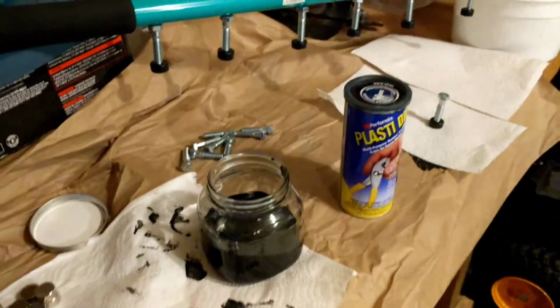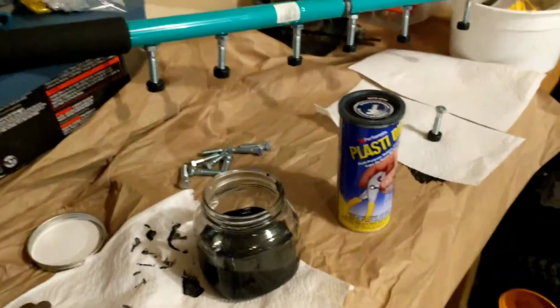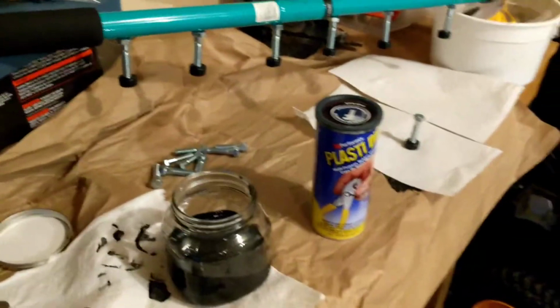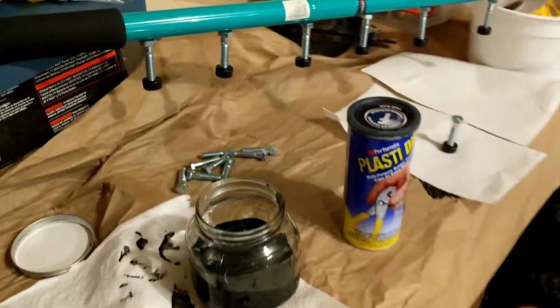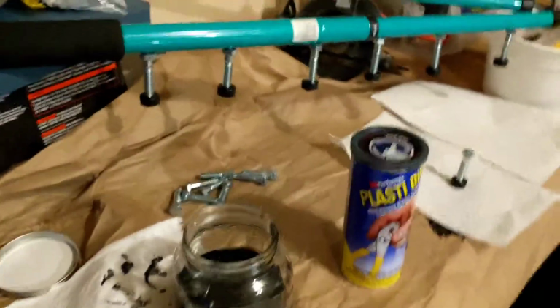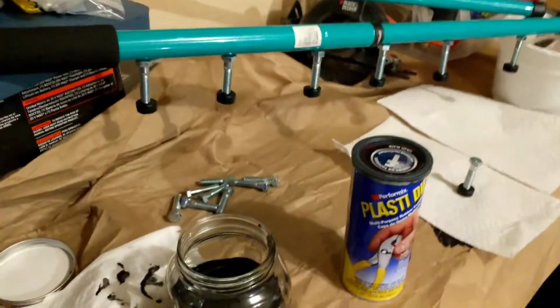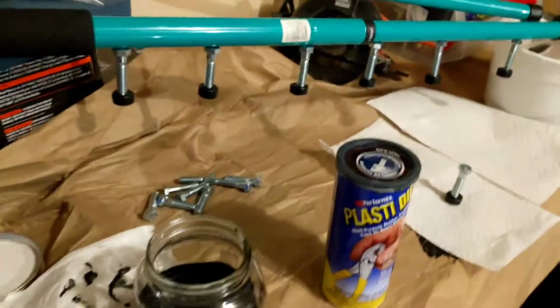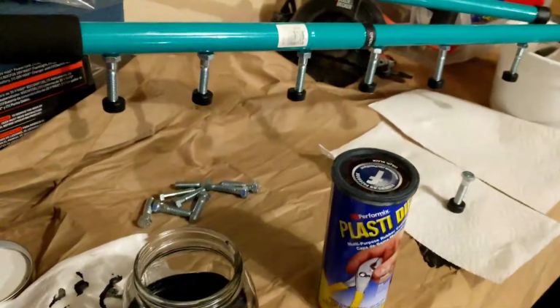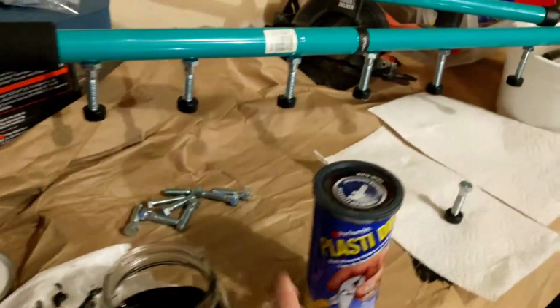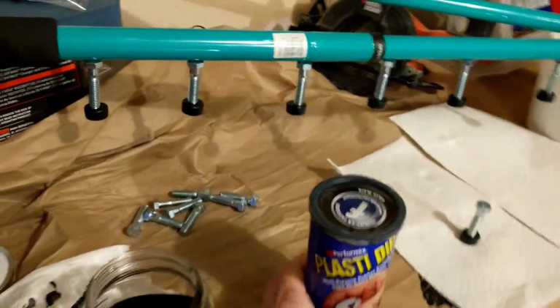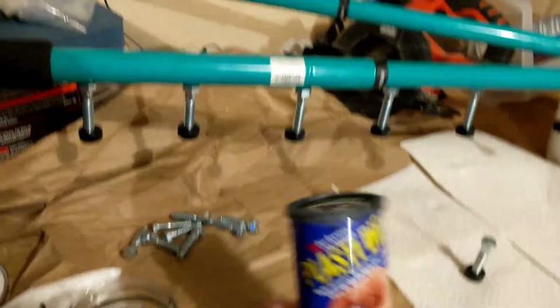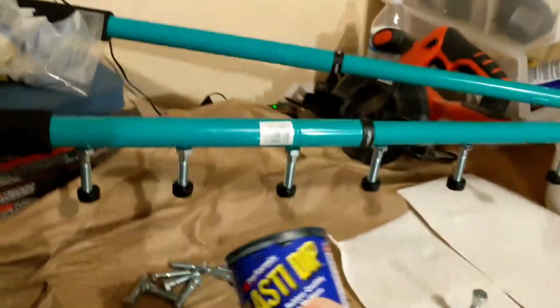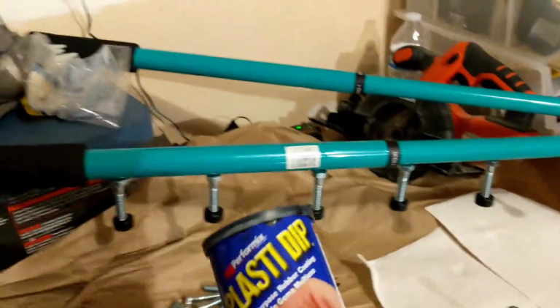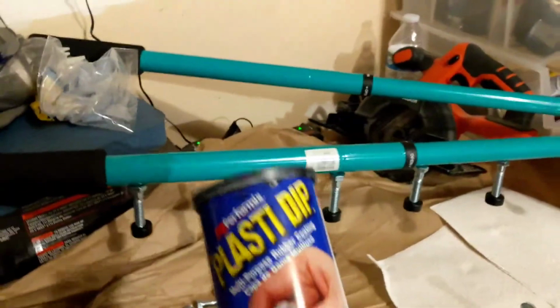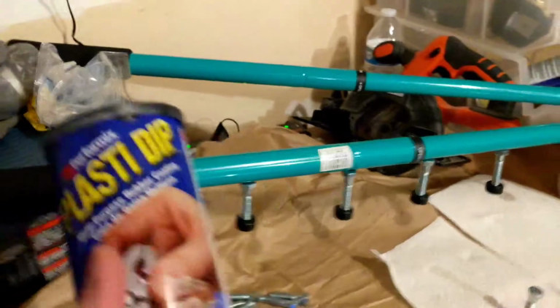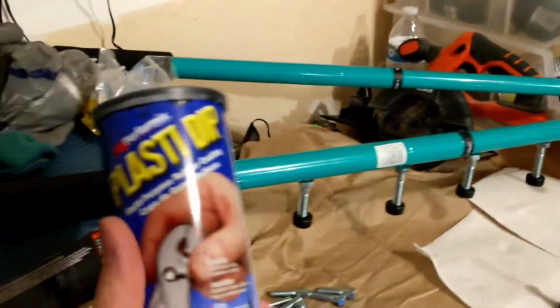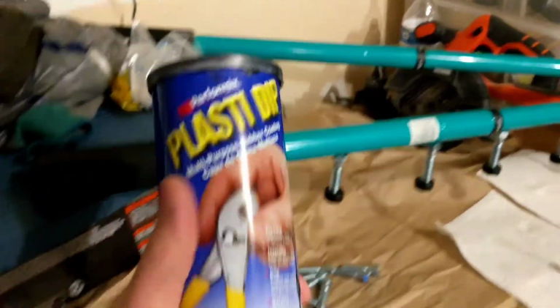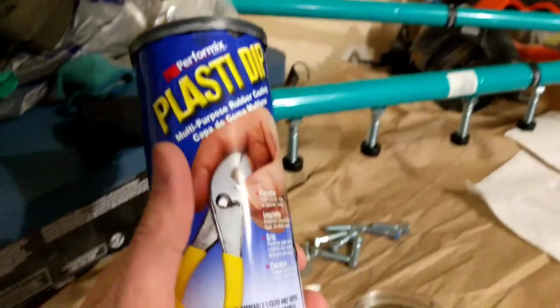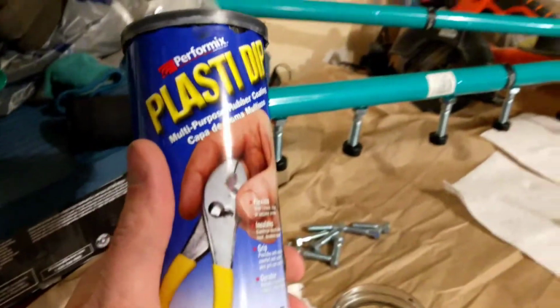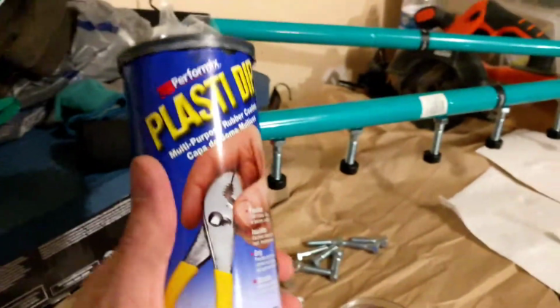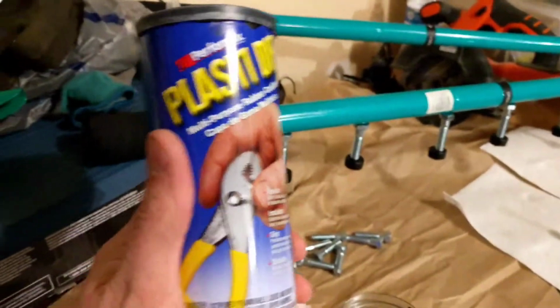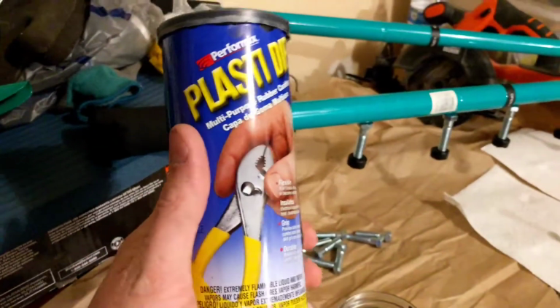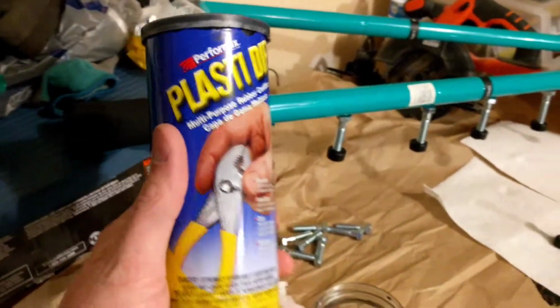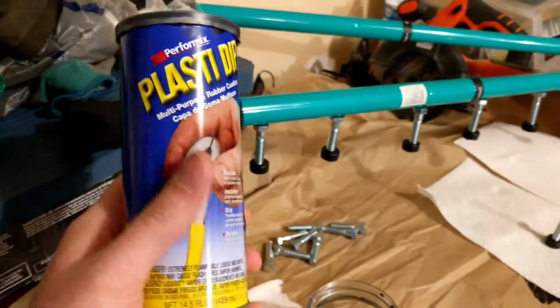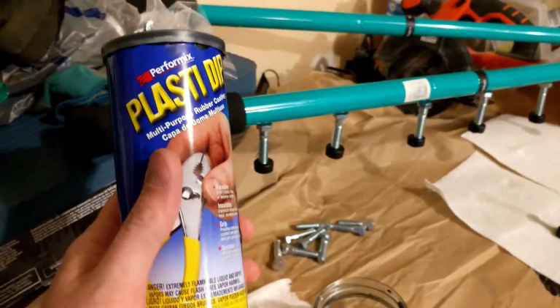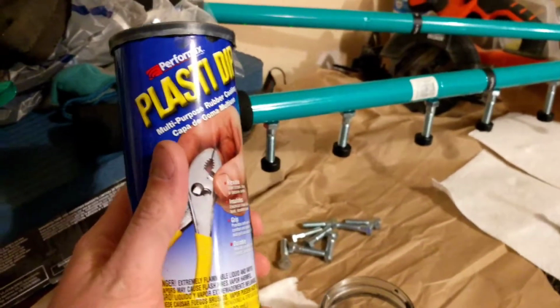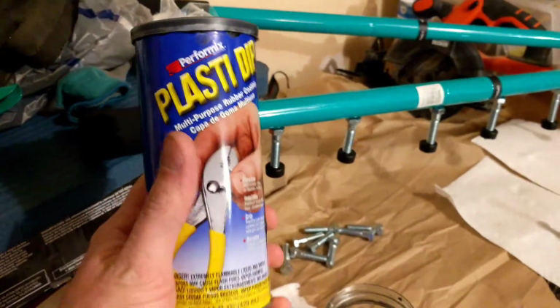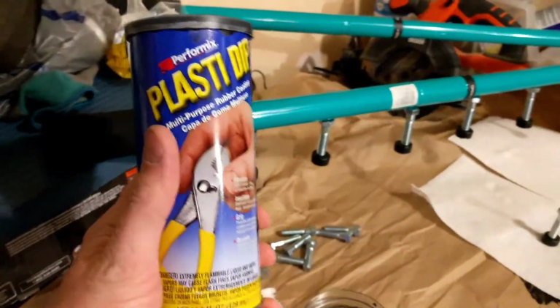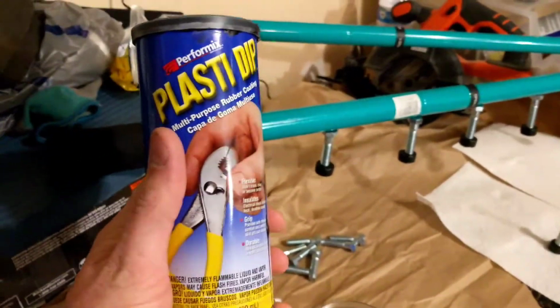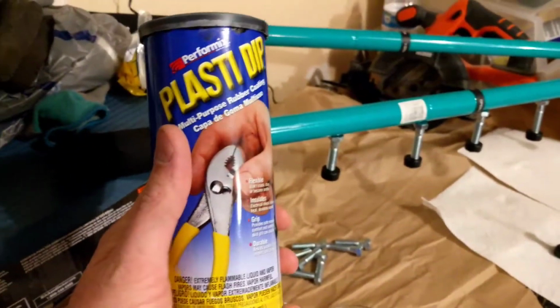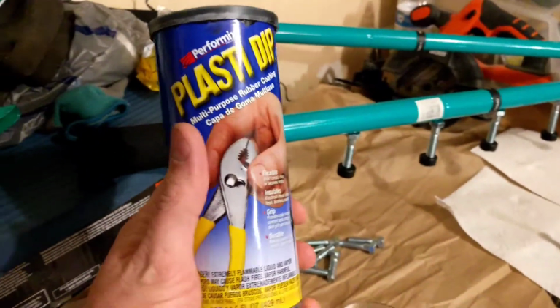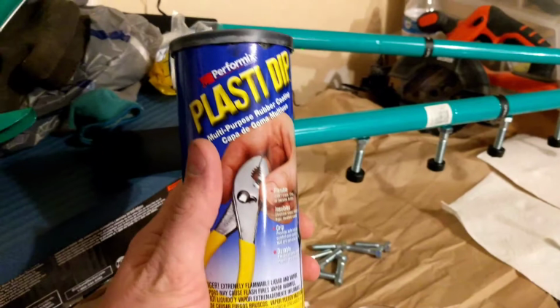I'm going to go over the process I have for plastic dipping magnets to keep them from shattering when you push them together — they pull themselves together.